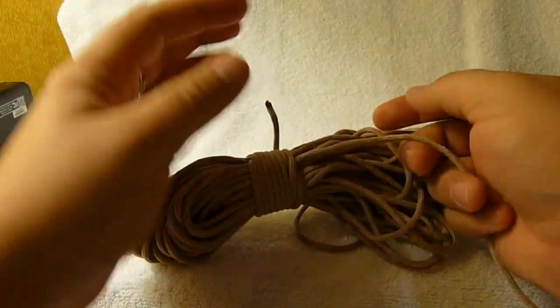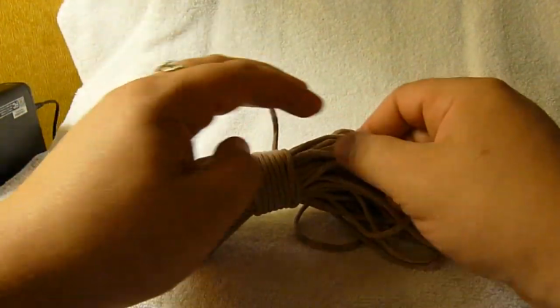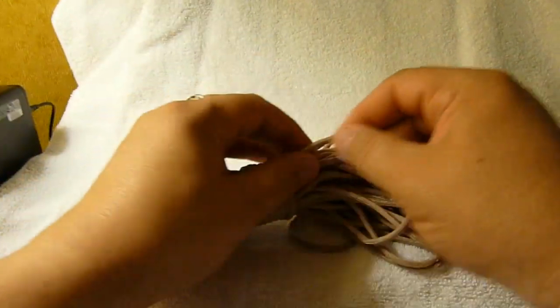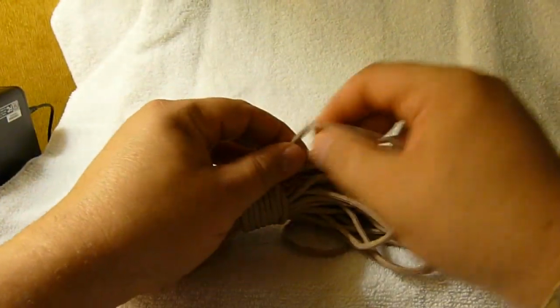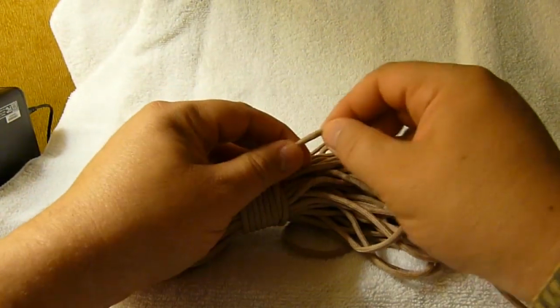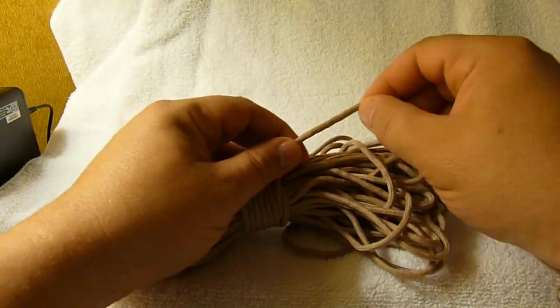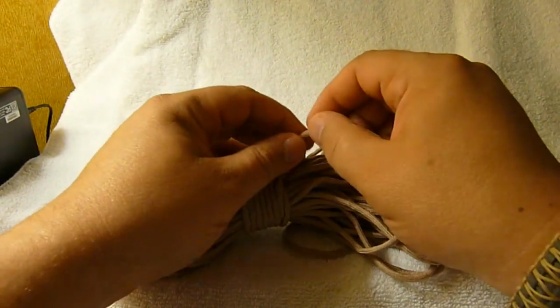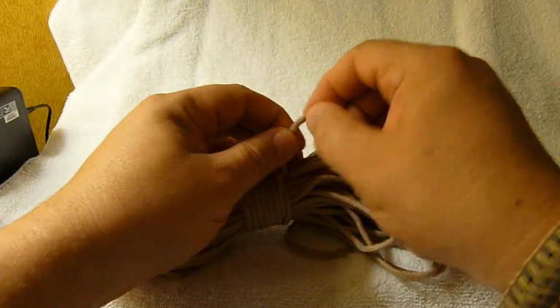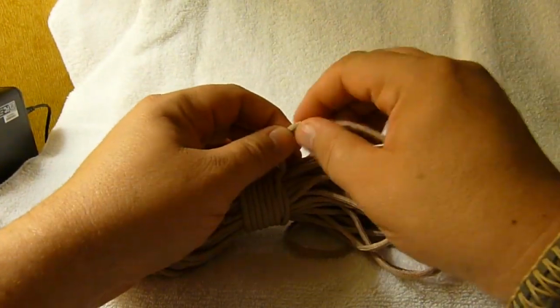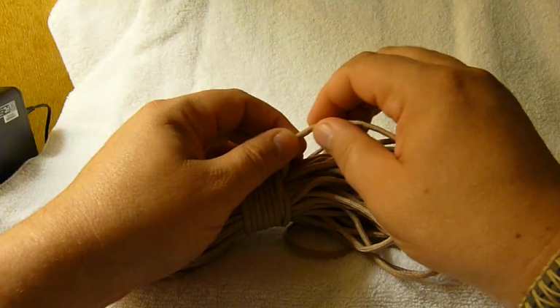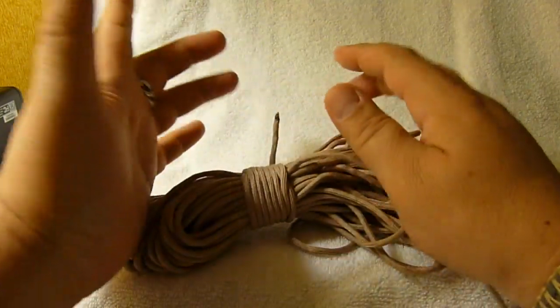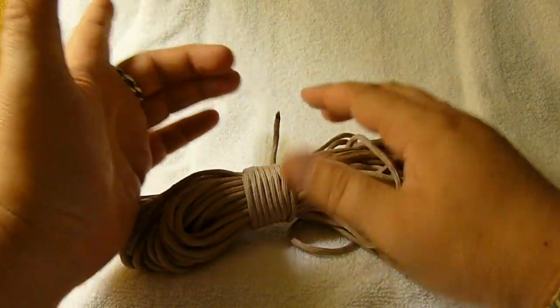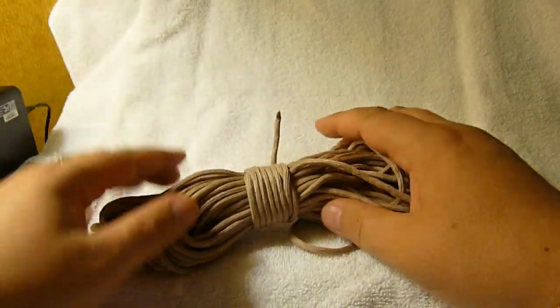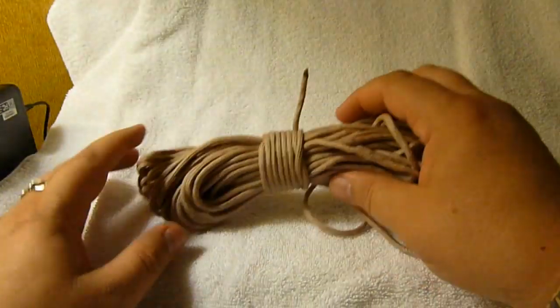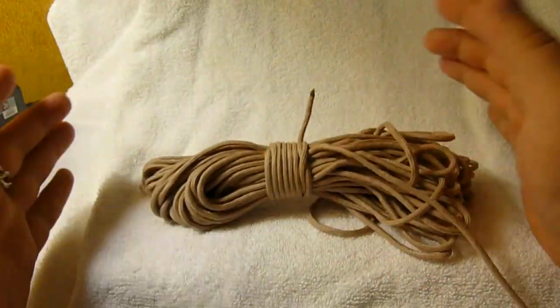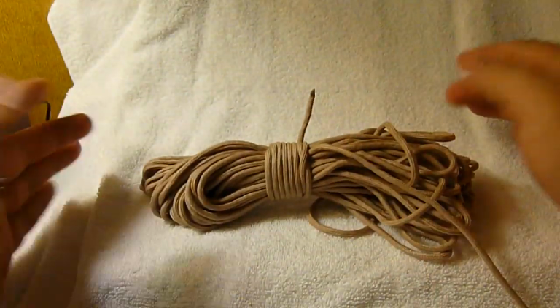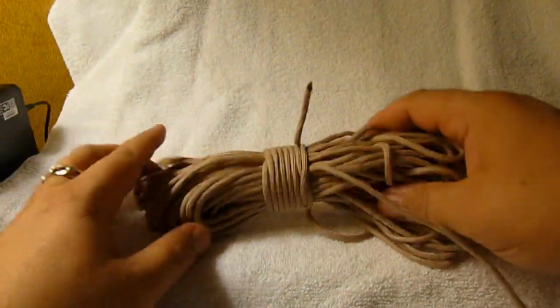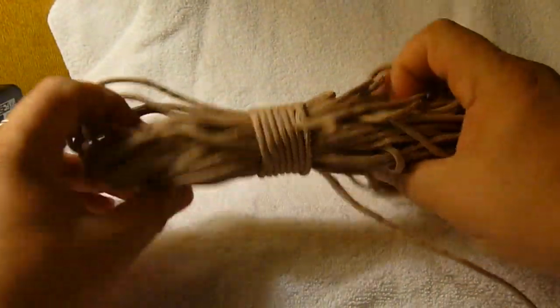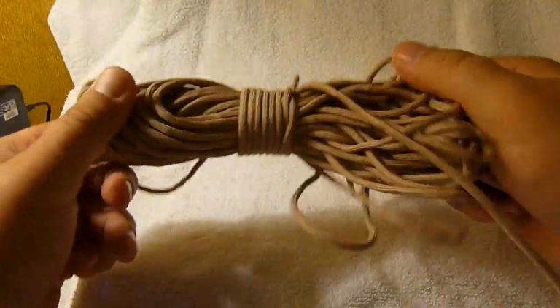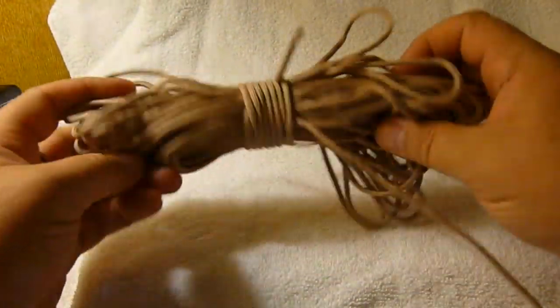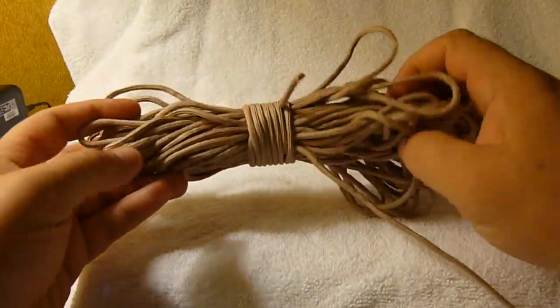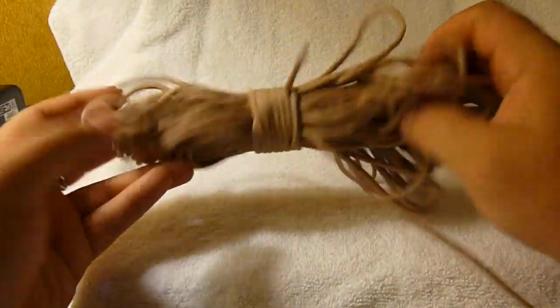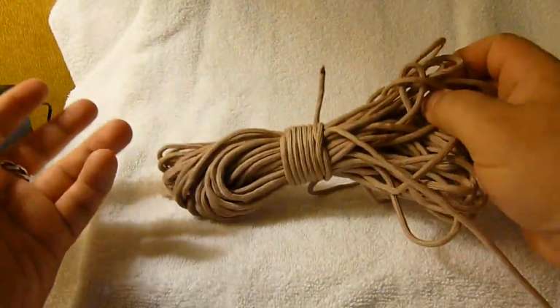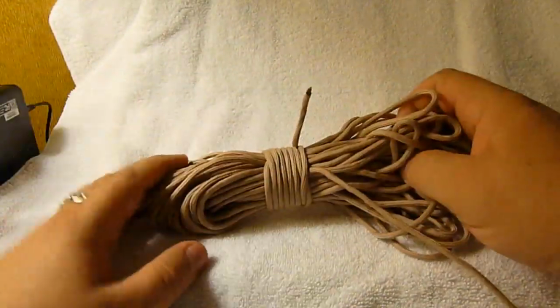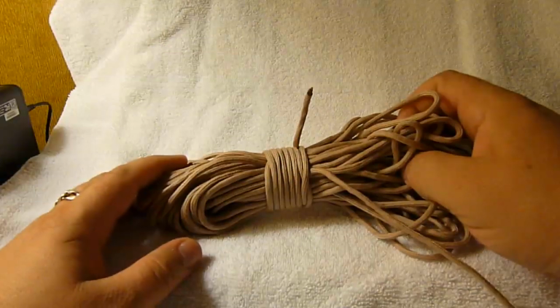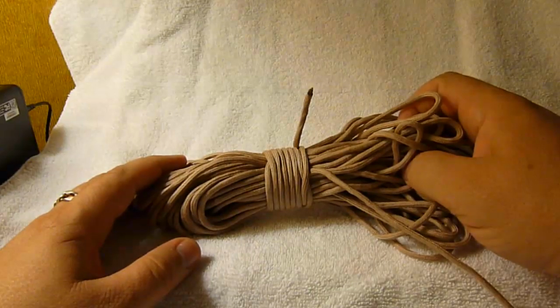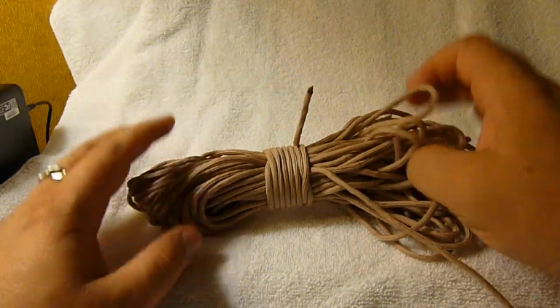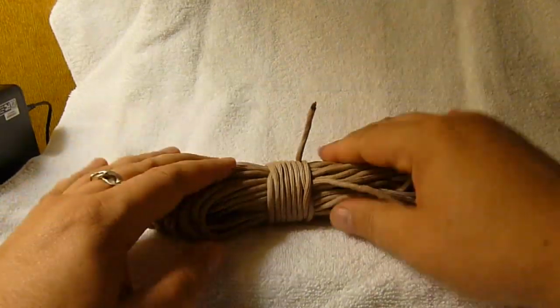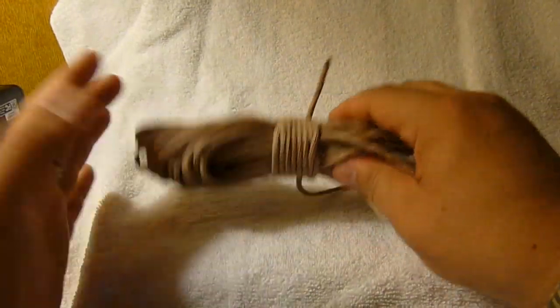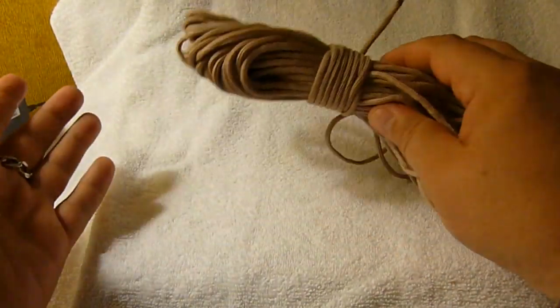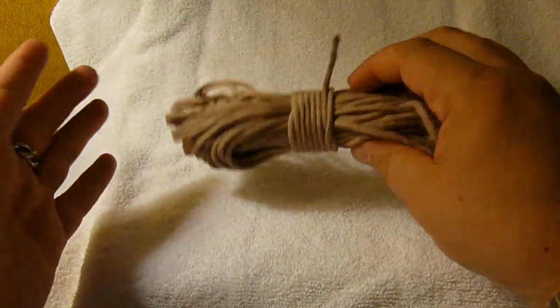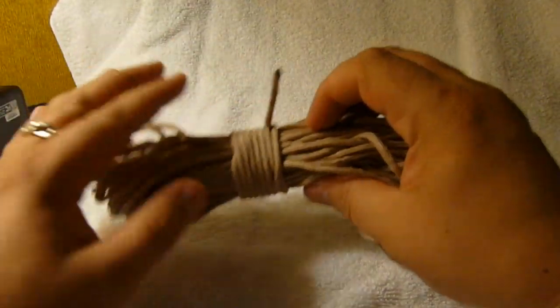If that was as much cord as I wanted, I'd just cut it off here and then seal the ends, and I've still got a usable hunk of cord here that's already all tied up.